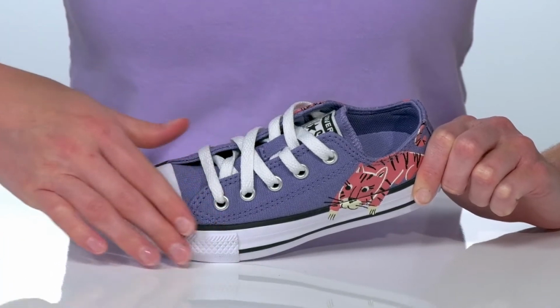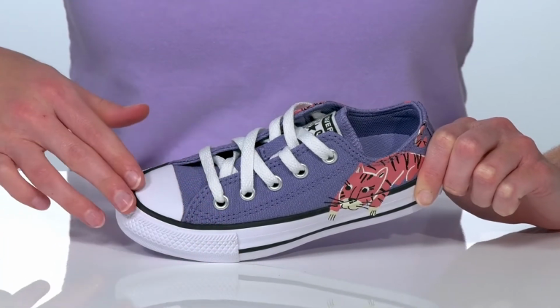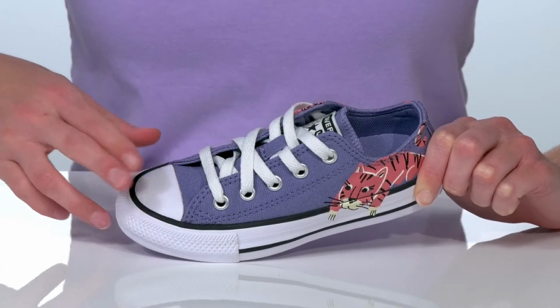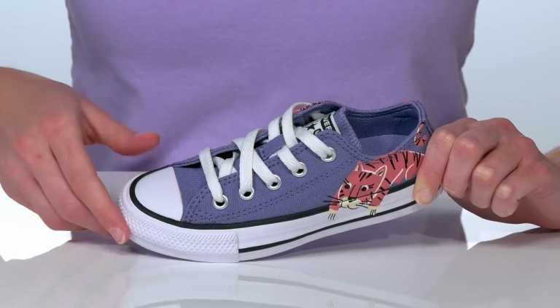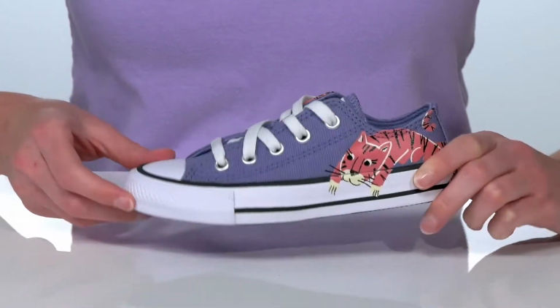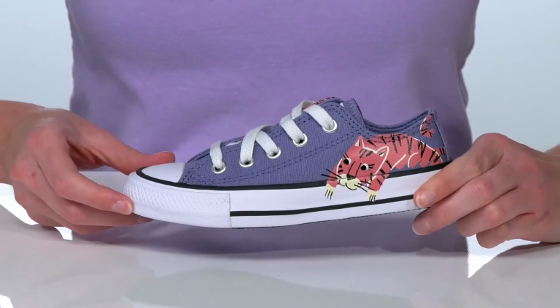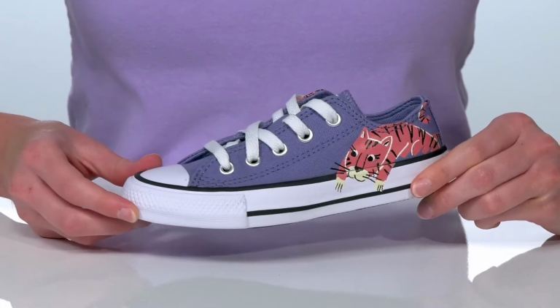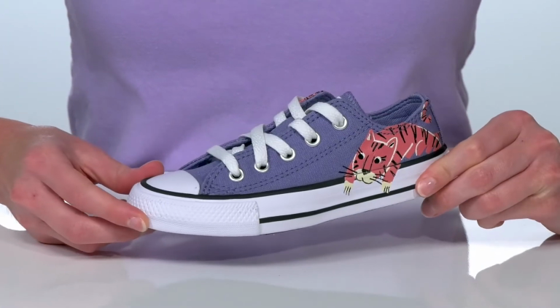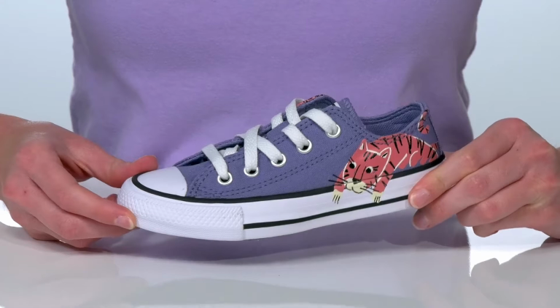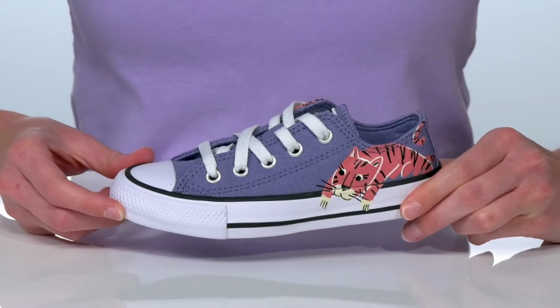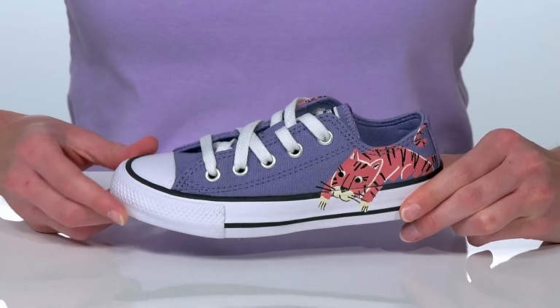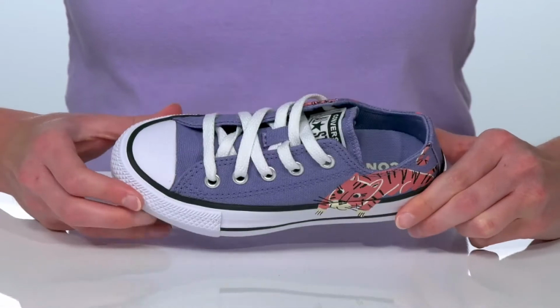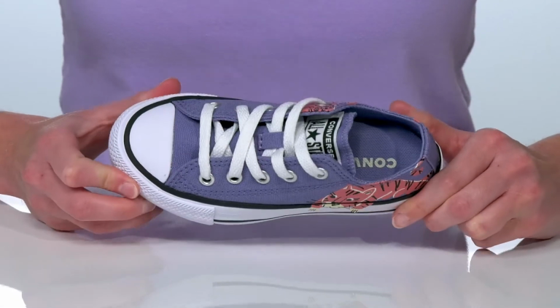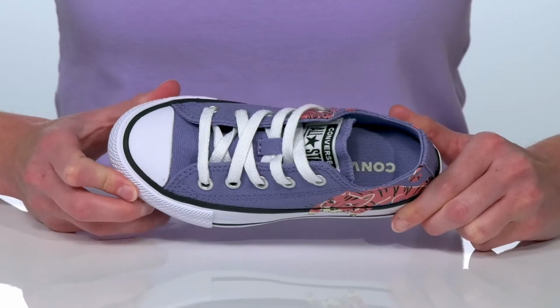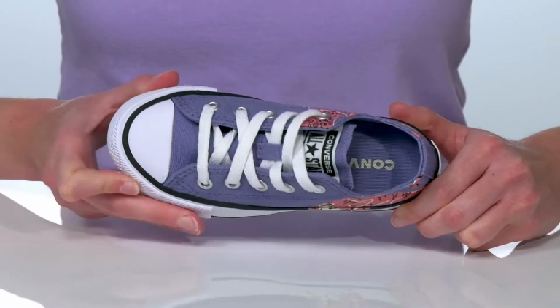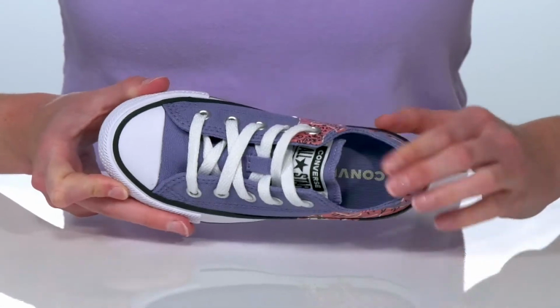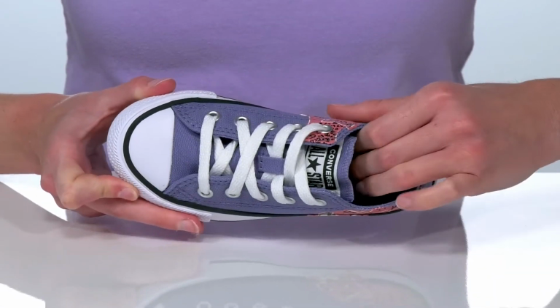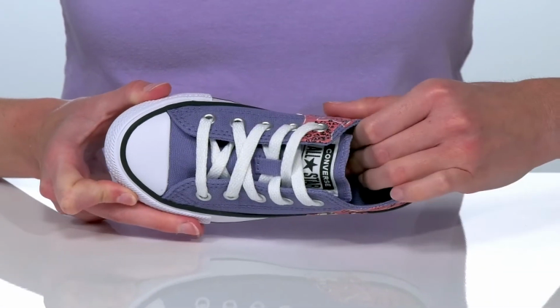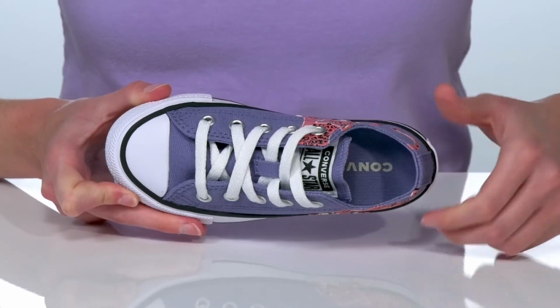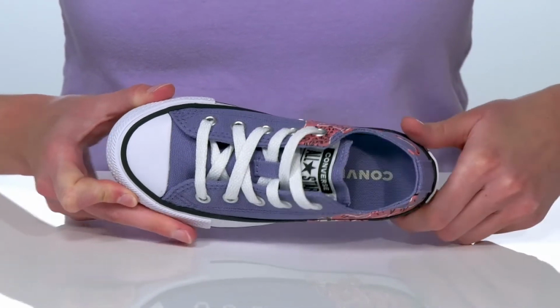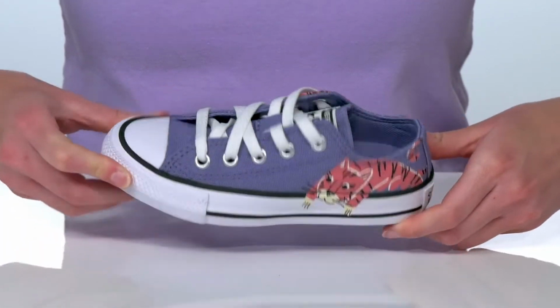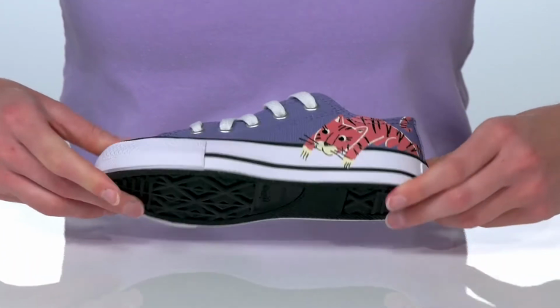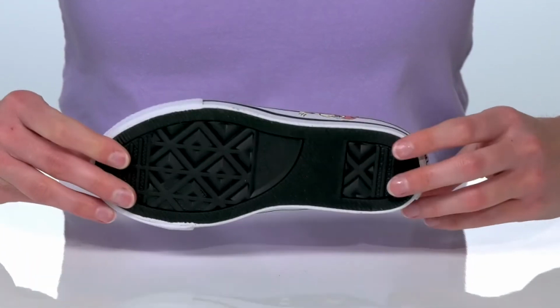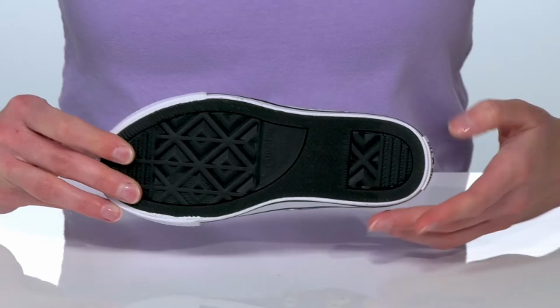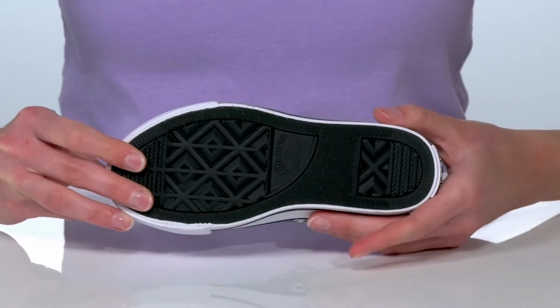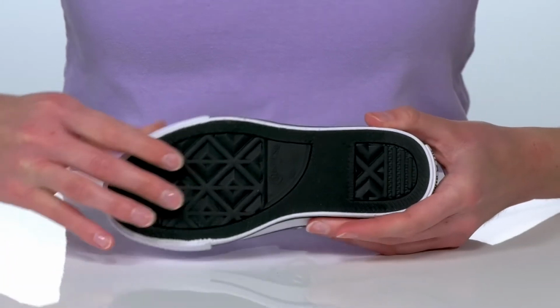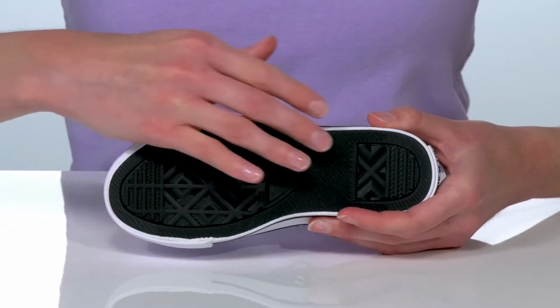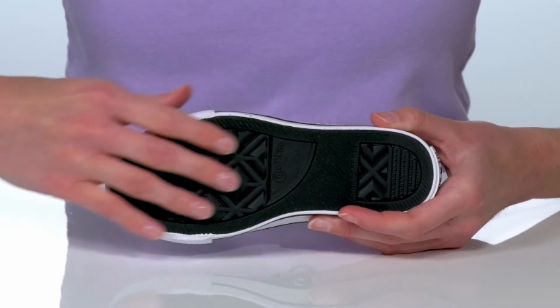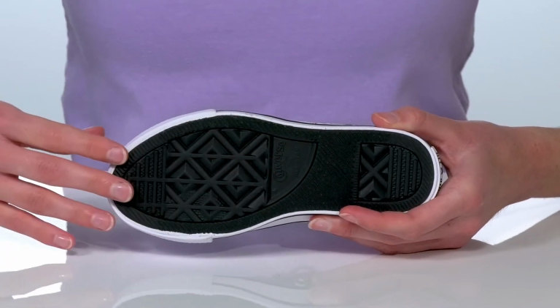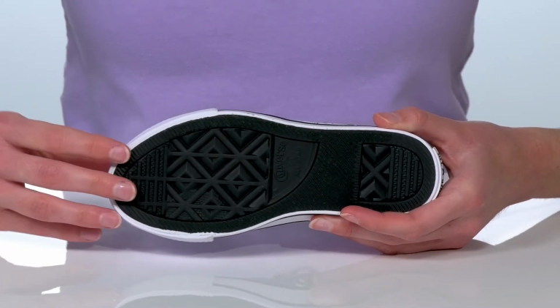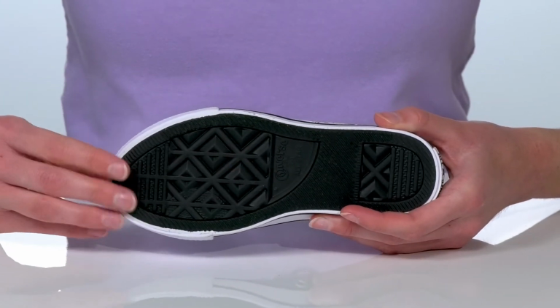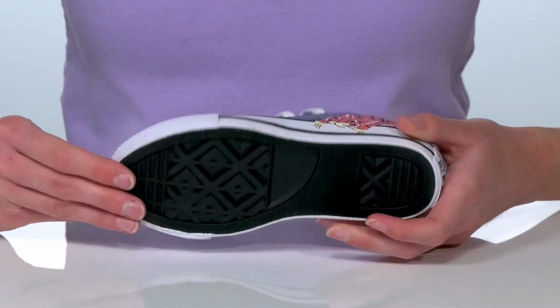There's a durable rubber toe bumper up at the front for tons of protection. Inside is textile lined with a padded footbed, and this is all on top of the classic diamond tread outsole.